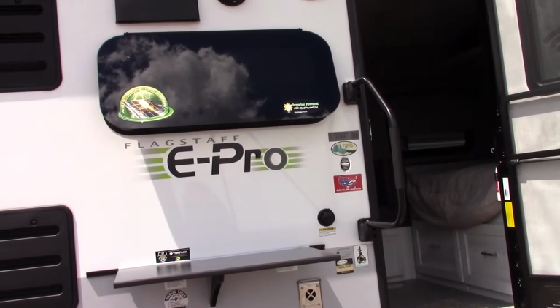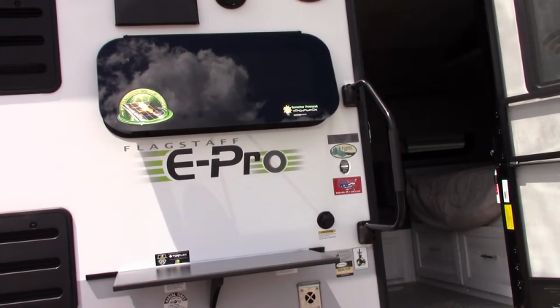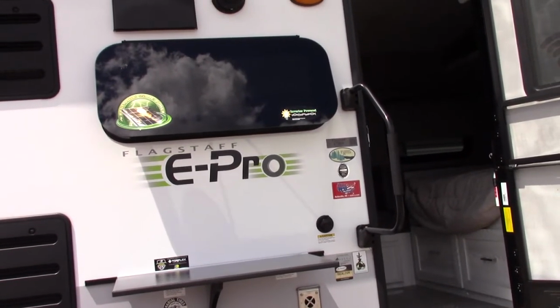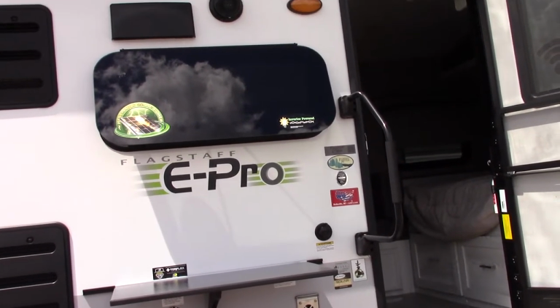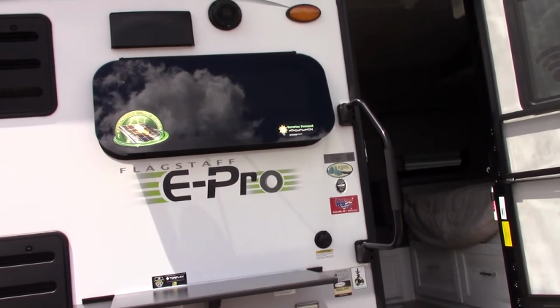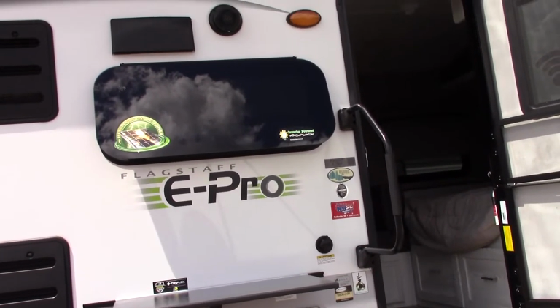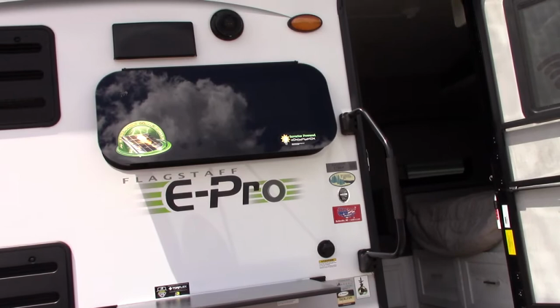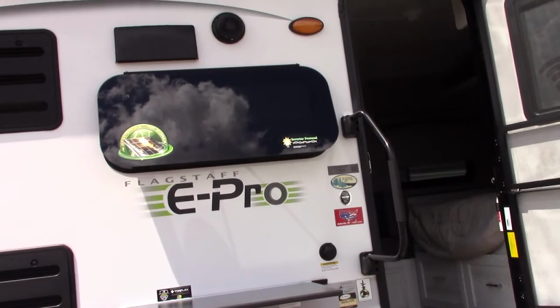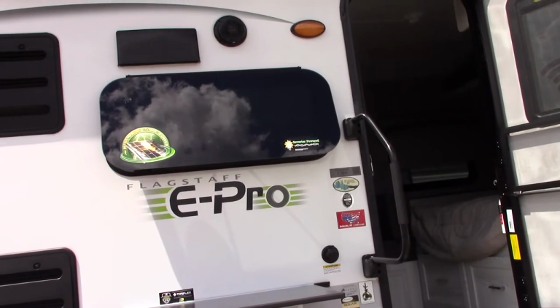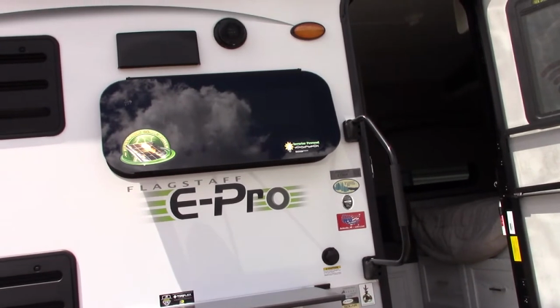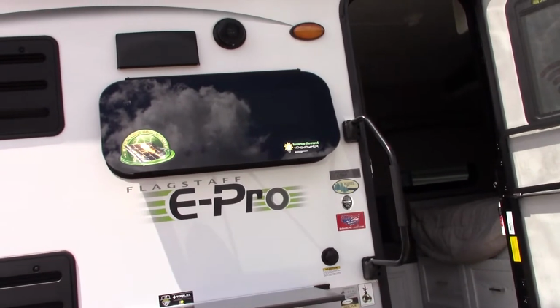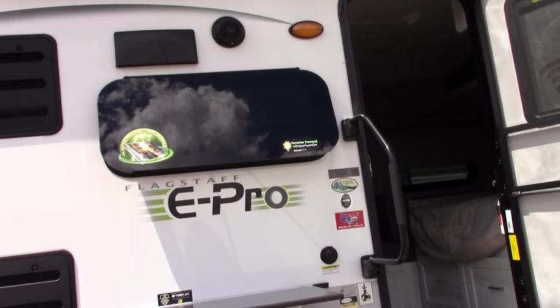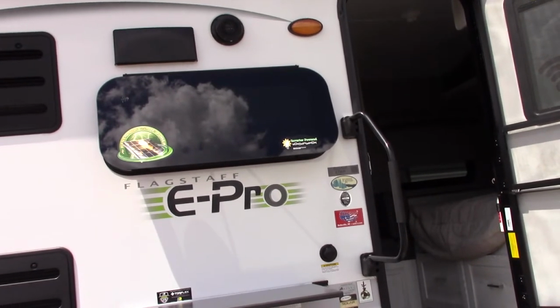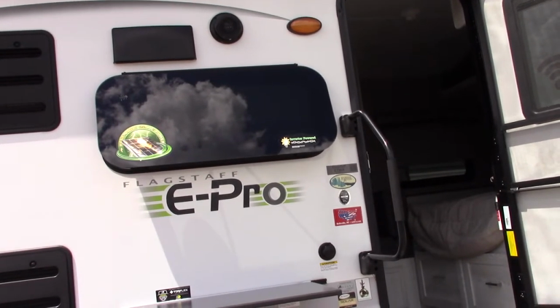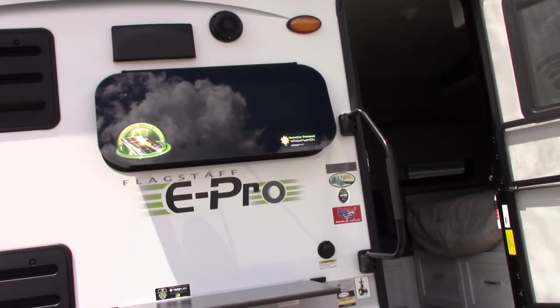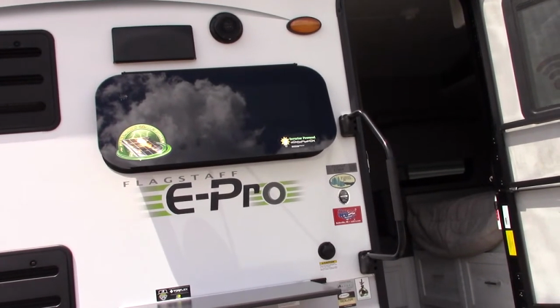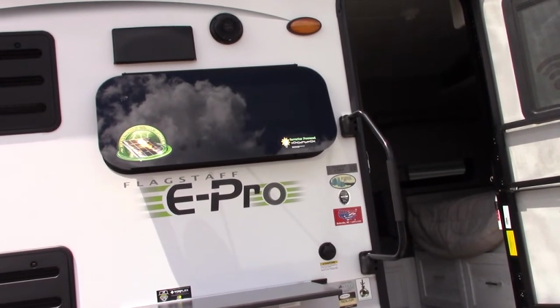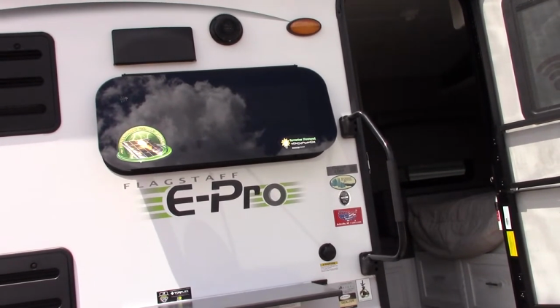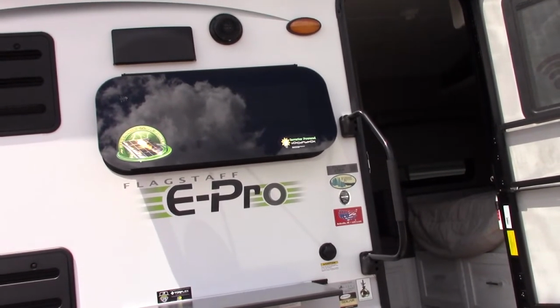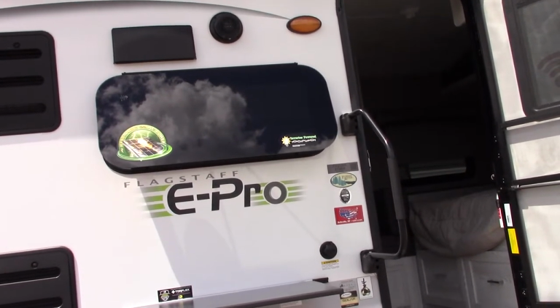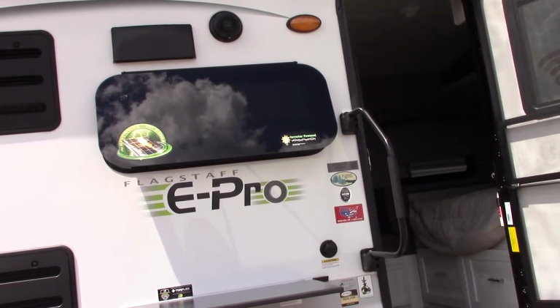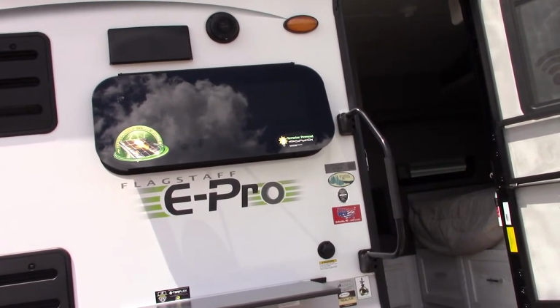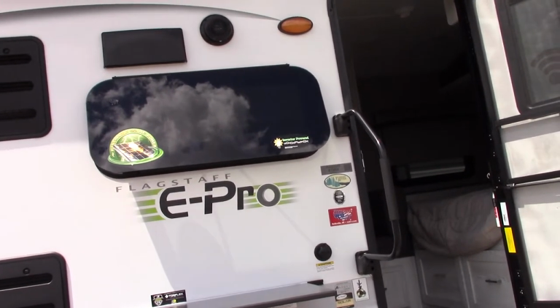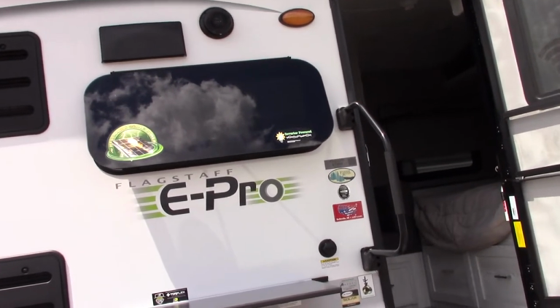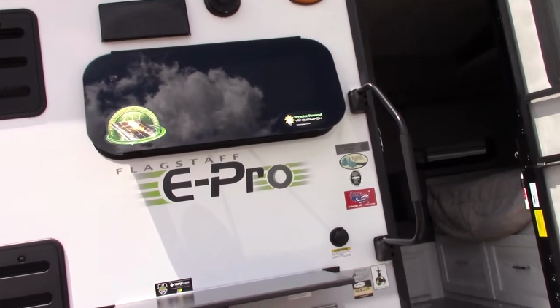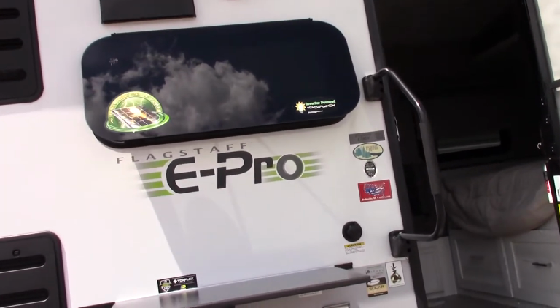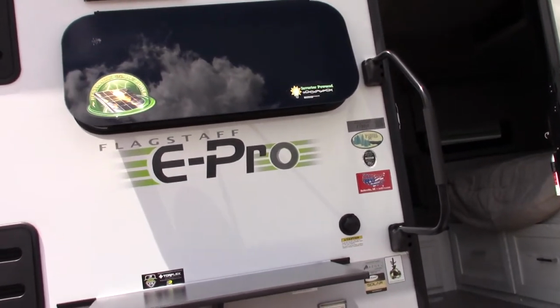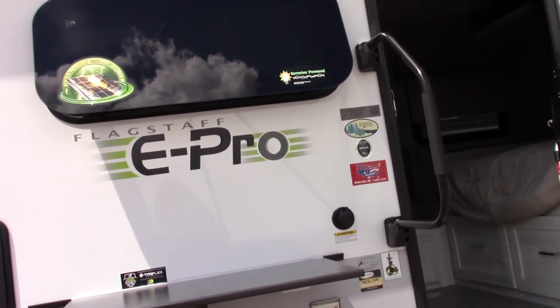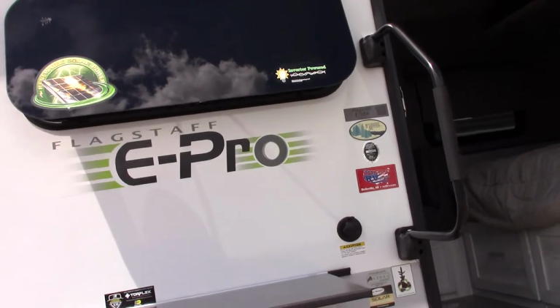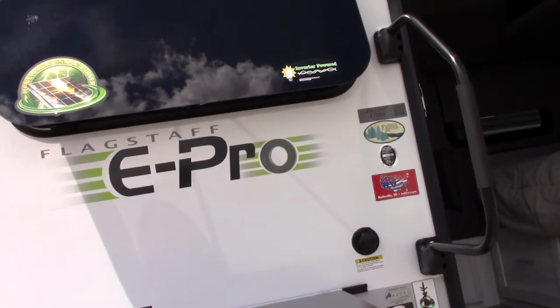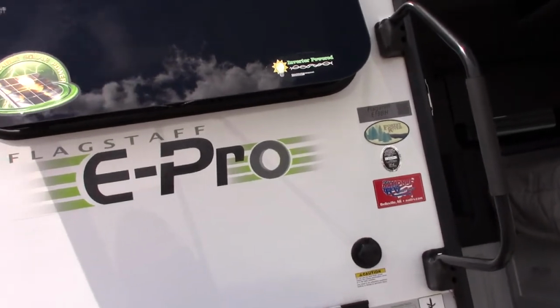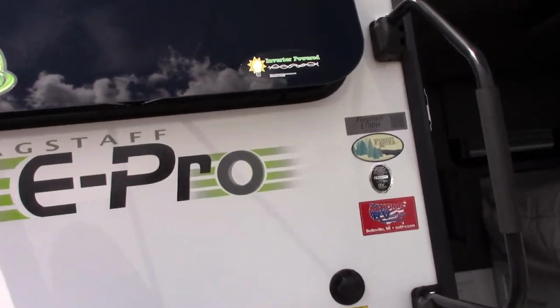This is Carl at National RV Detroit and I'm going to walk you through your Flagstaff E-Pro model 19BH.